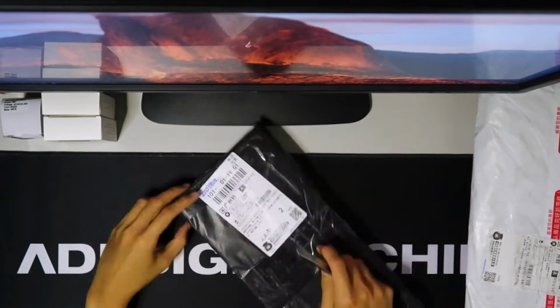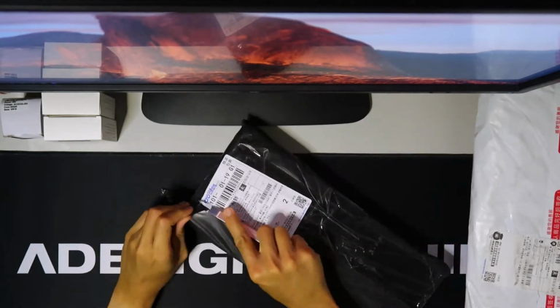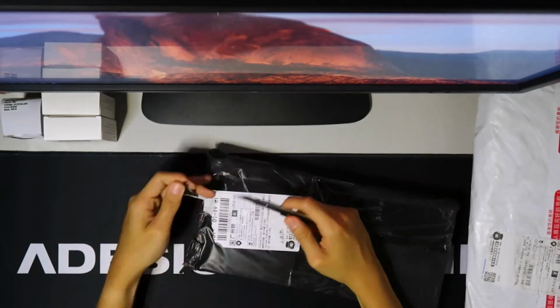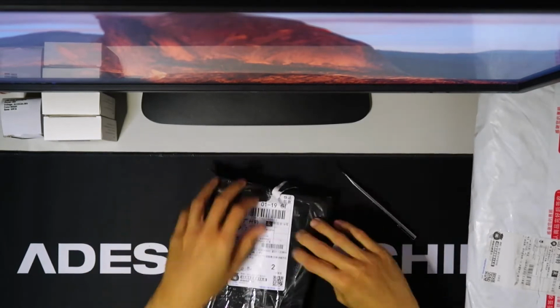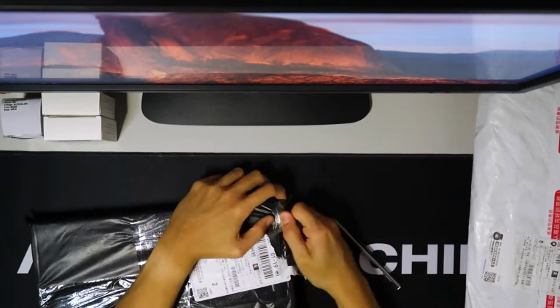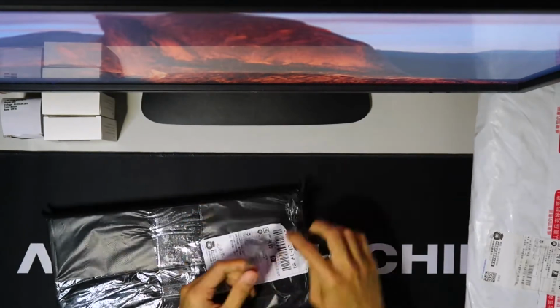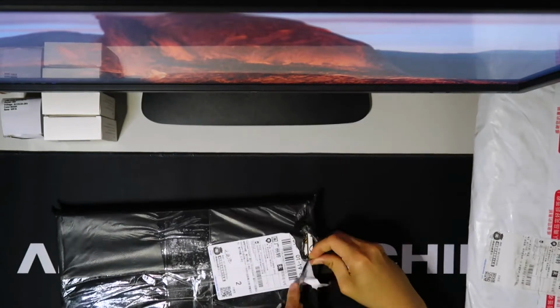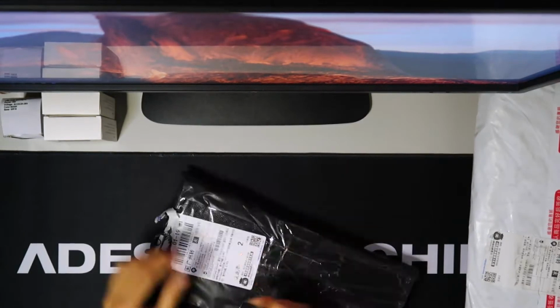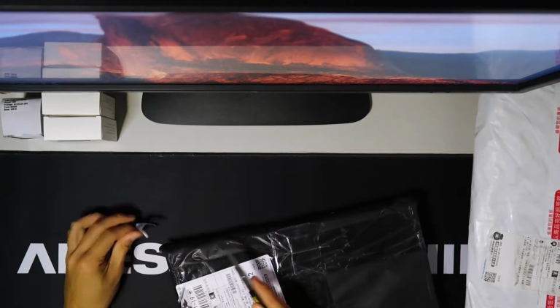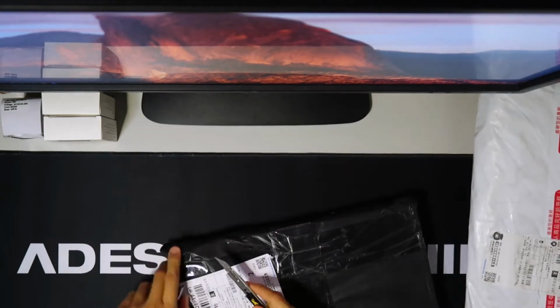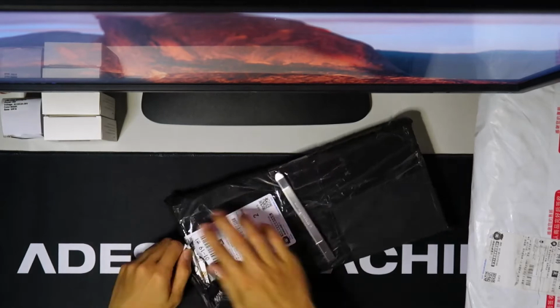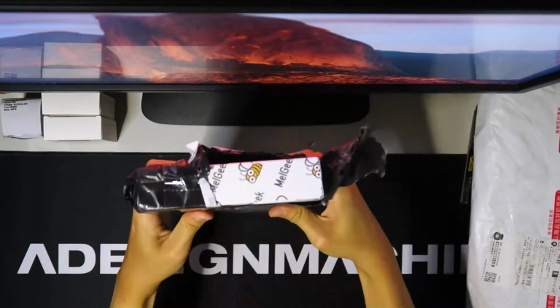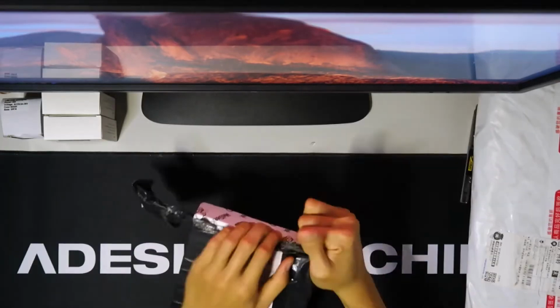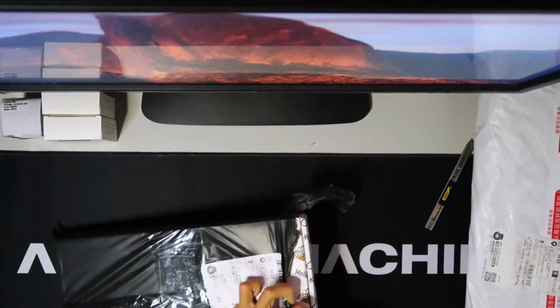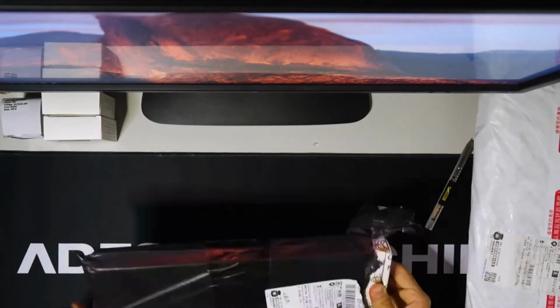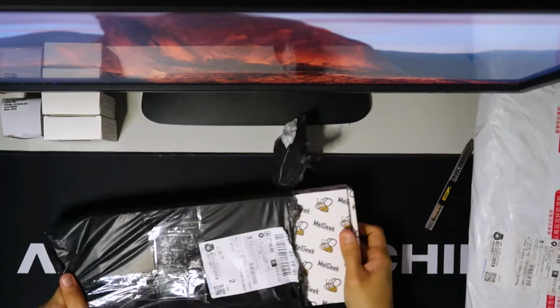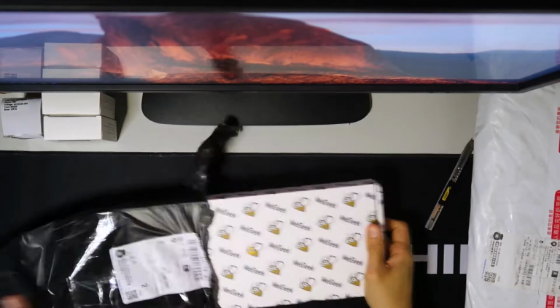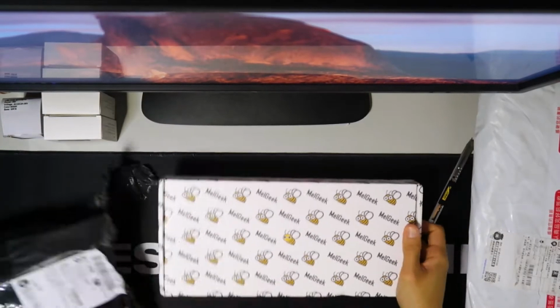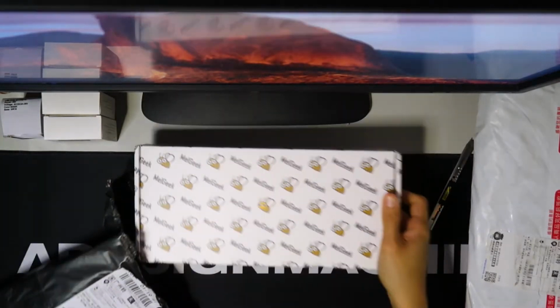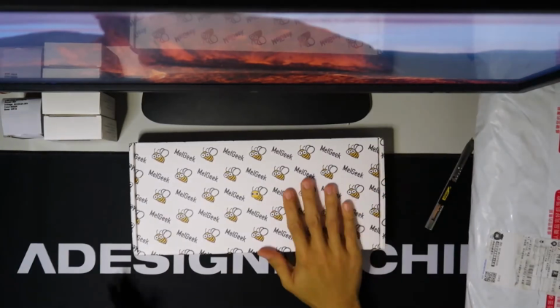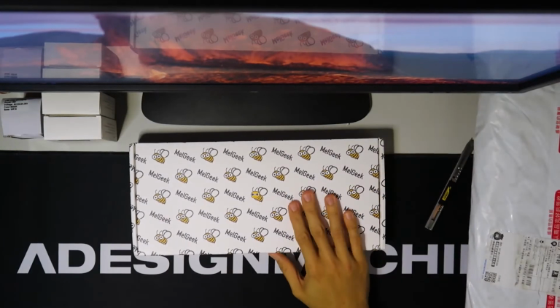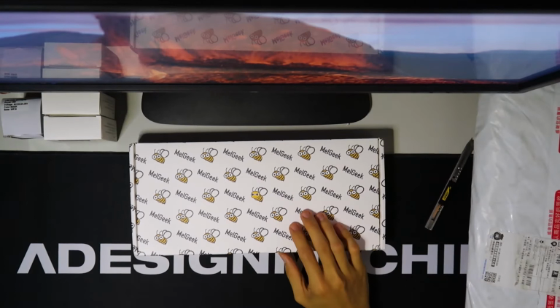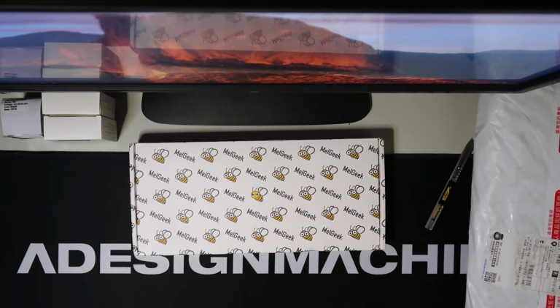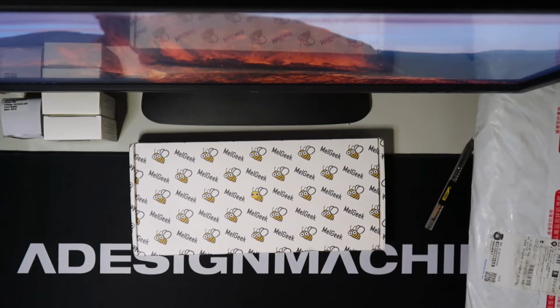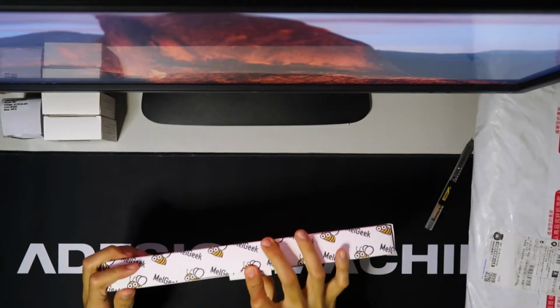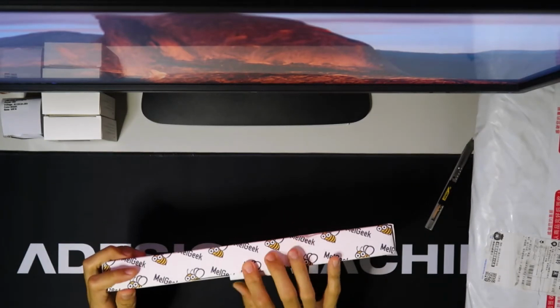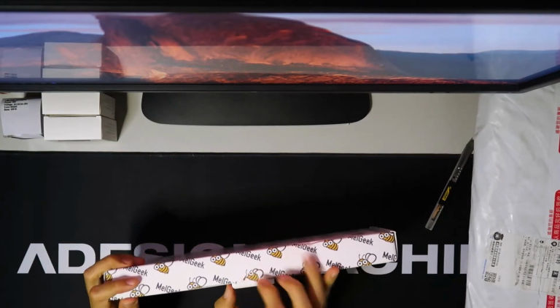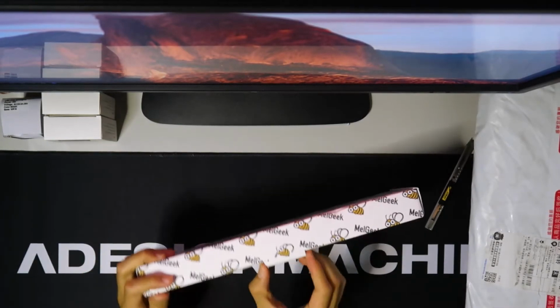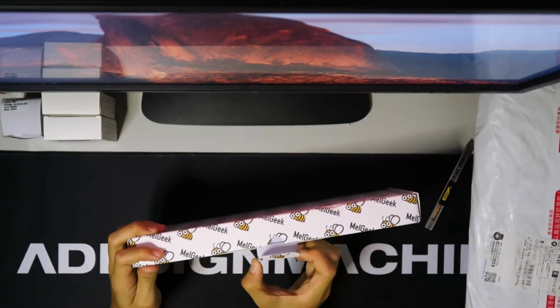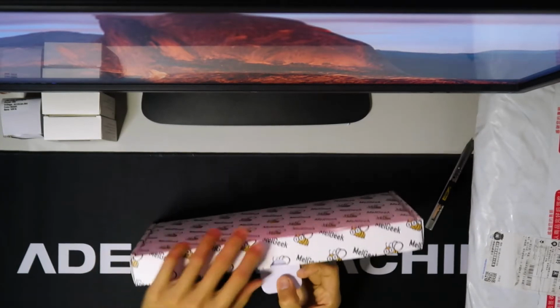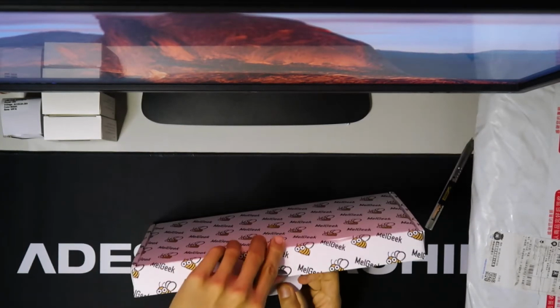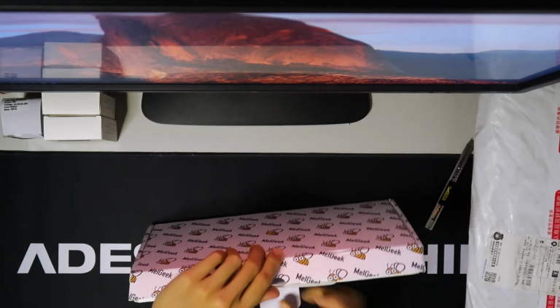Next up, we have the black package. And you can see there's a little Male Geek logo in the center — you can see a funny bee there. Let's open it up and see what it has.